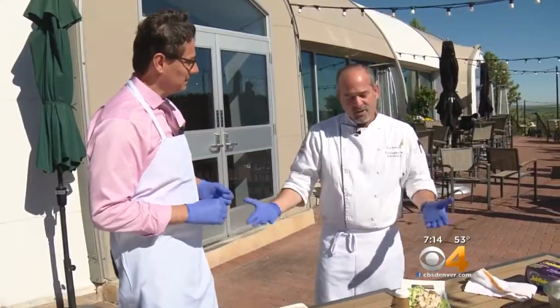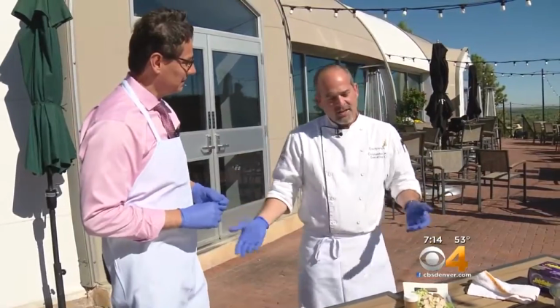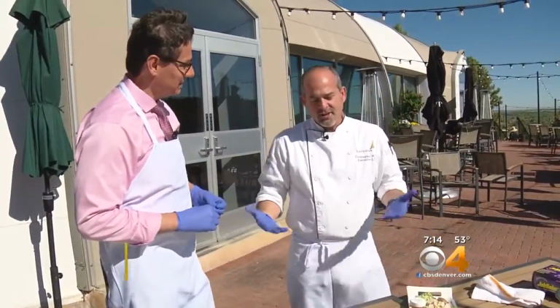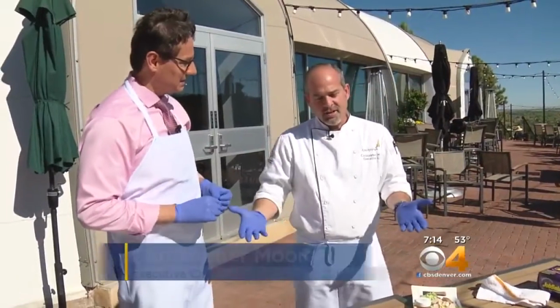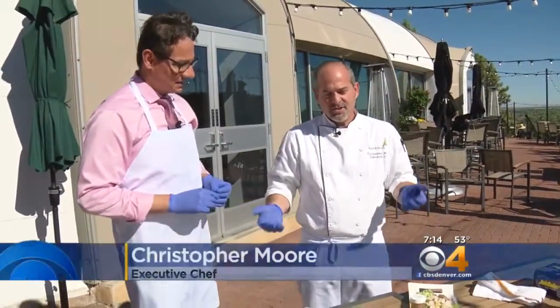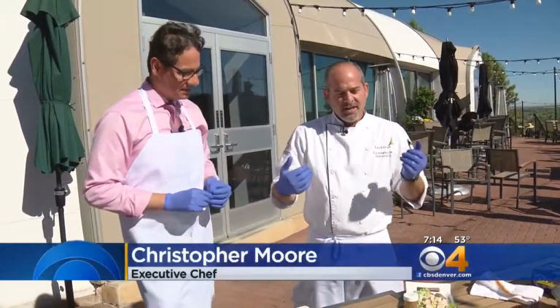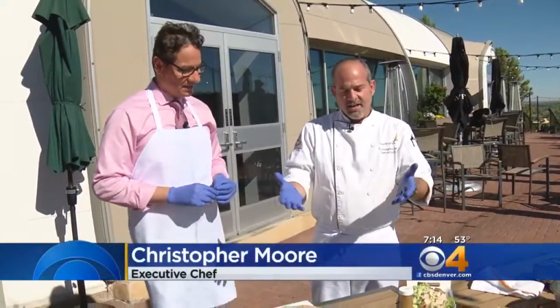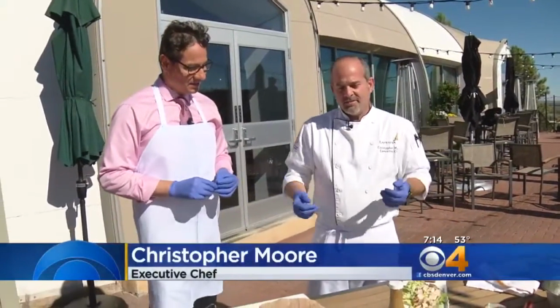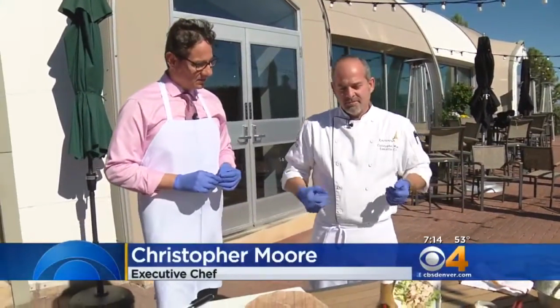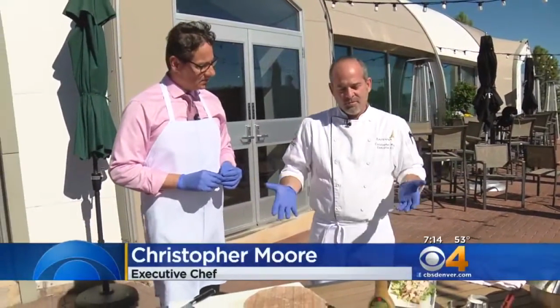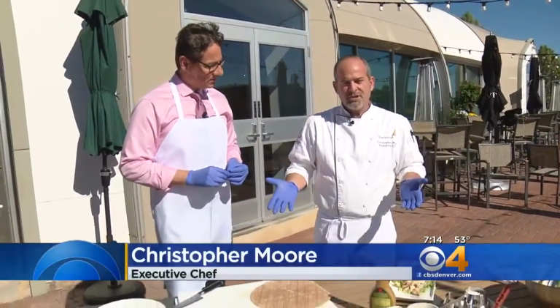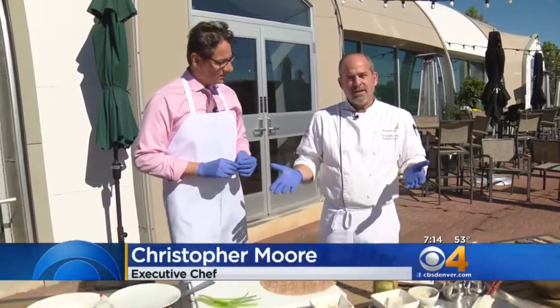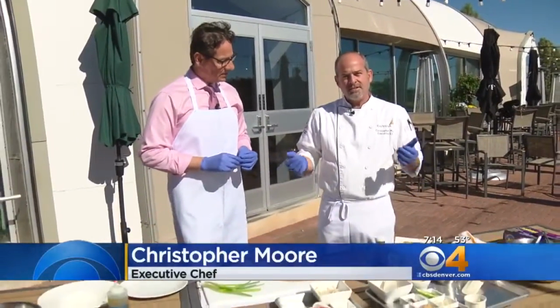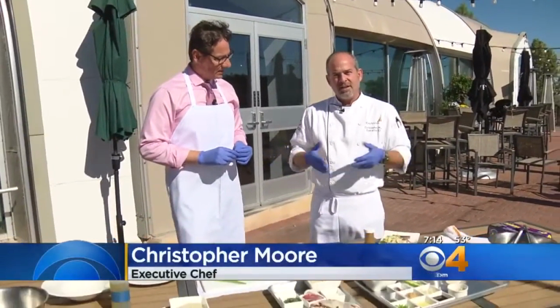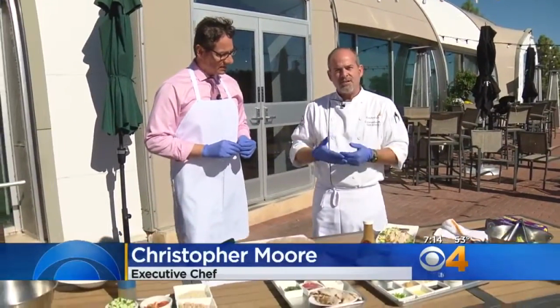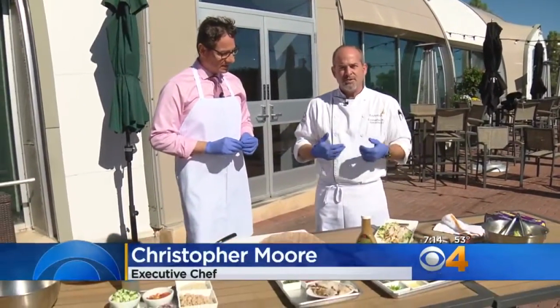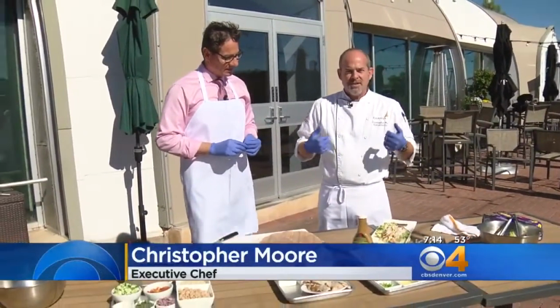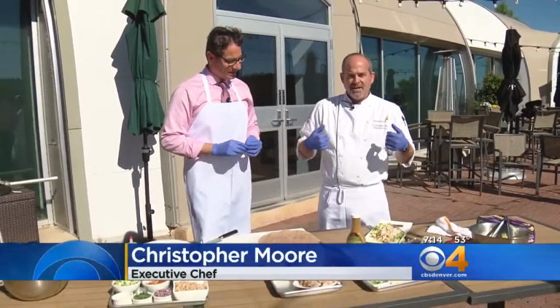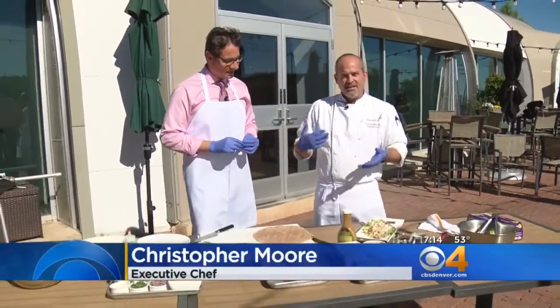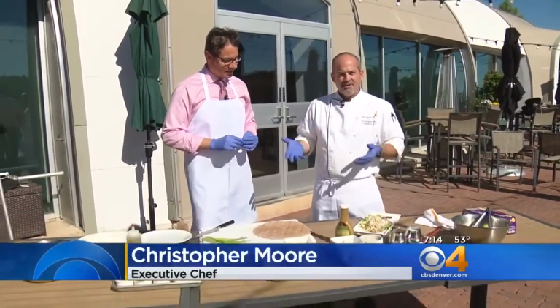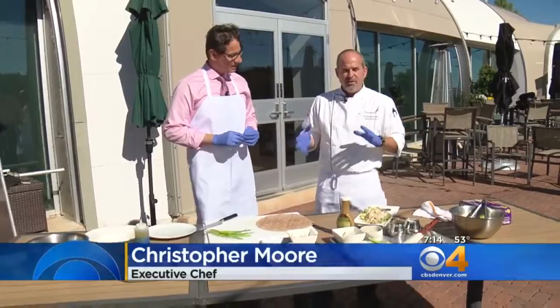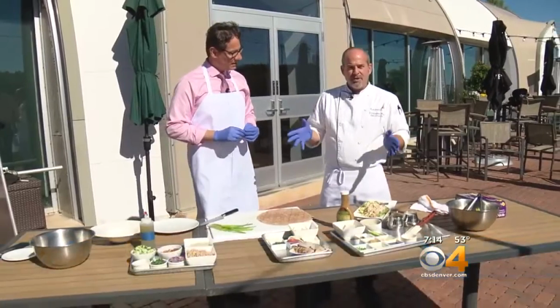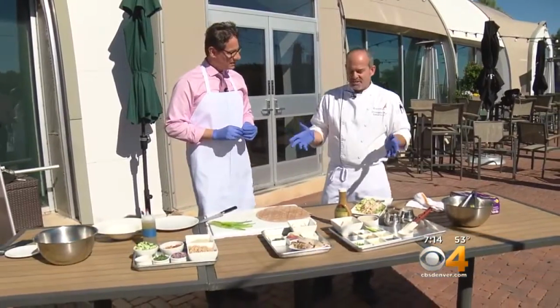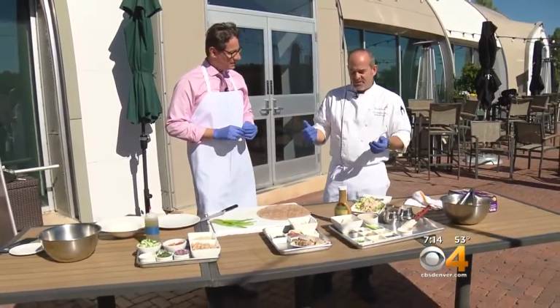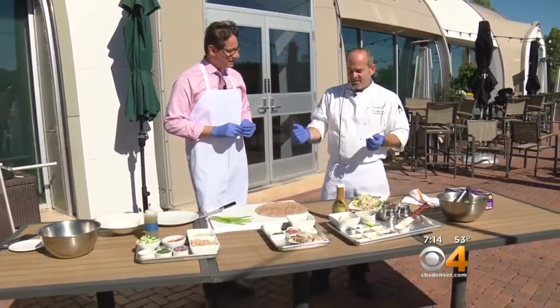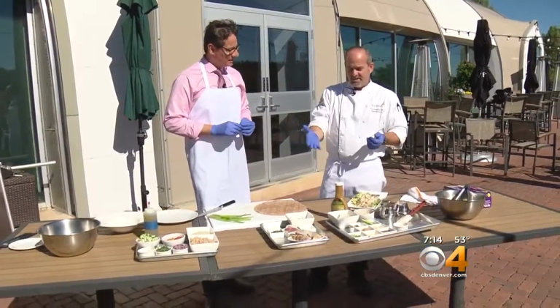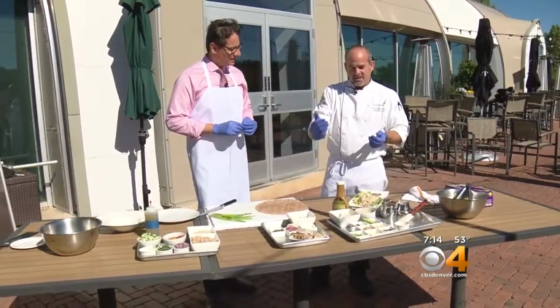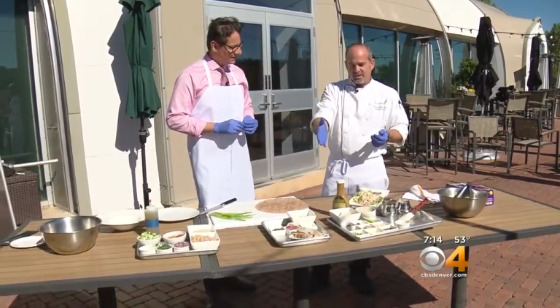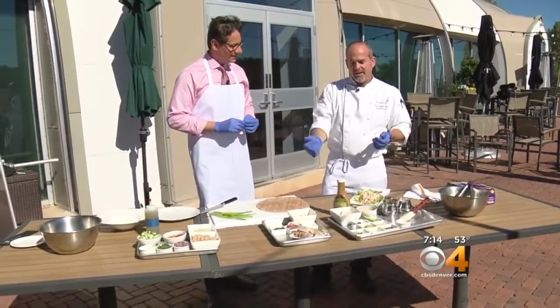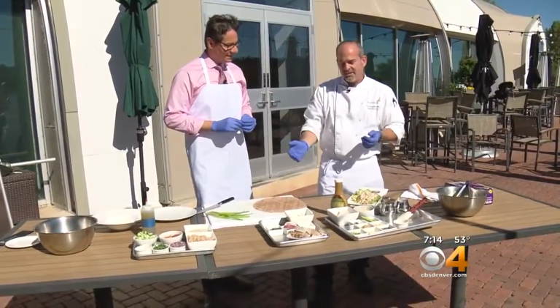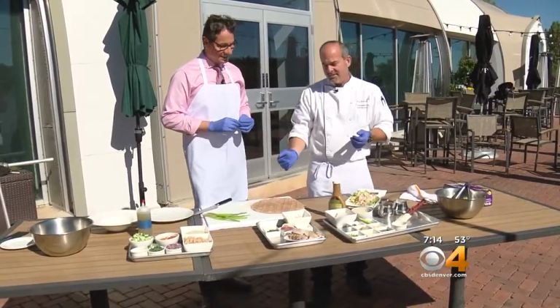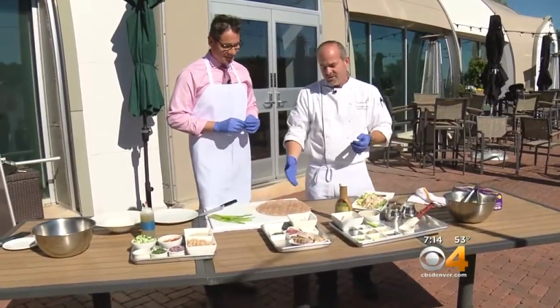A great healthy lunch comes down to fresh ingredients, a lot of vegetables, avoiding processed foods — things that are quick, easy, light, and fresh.